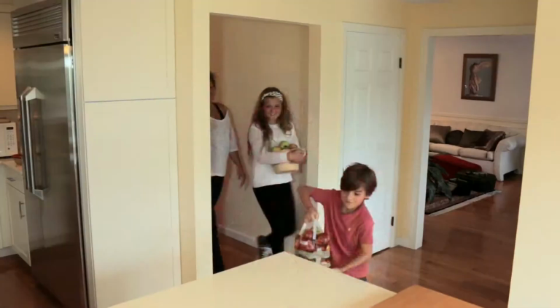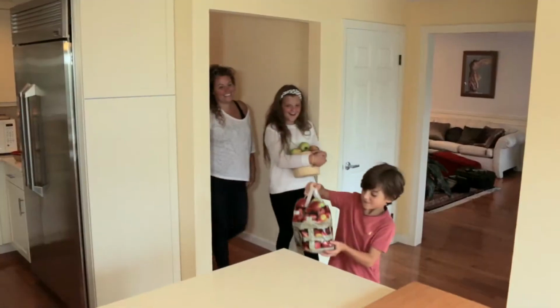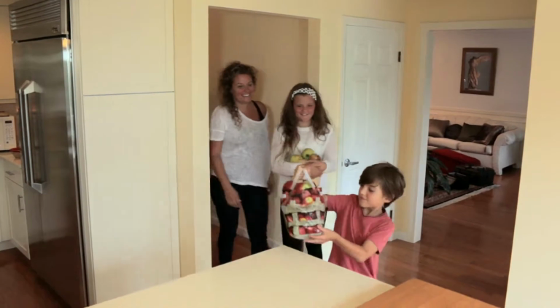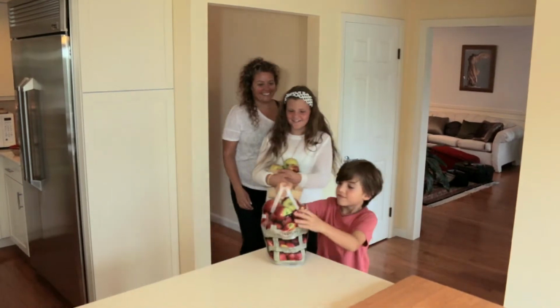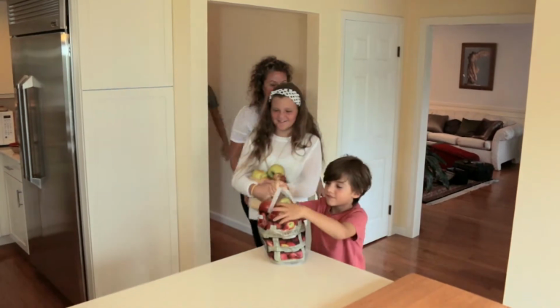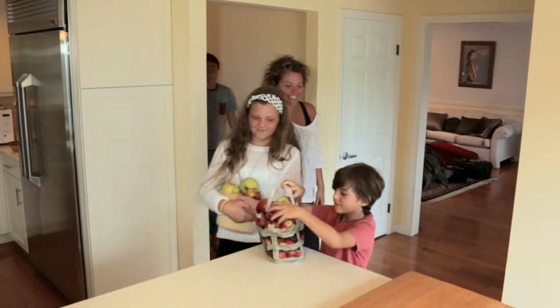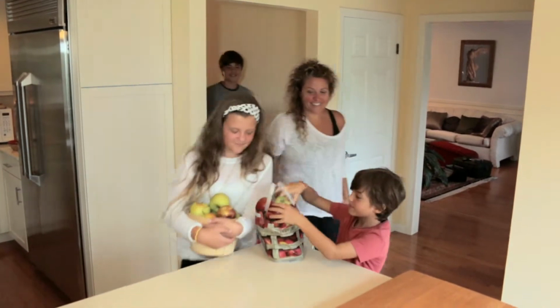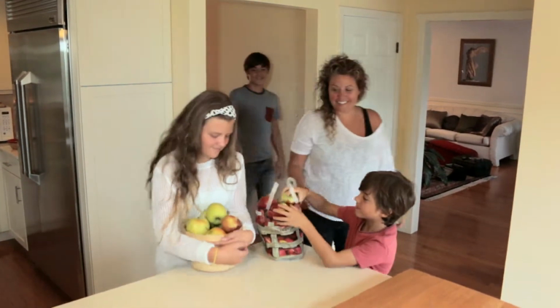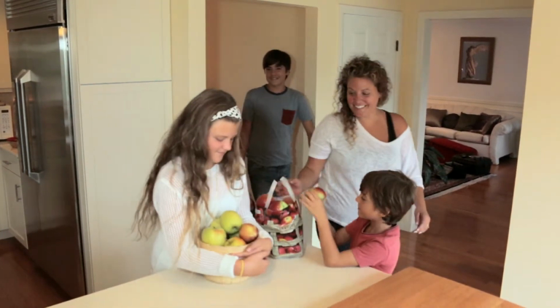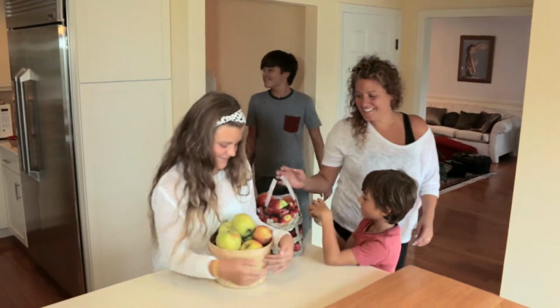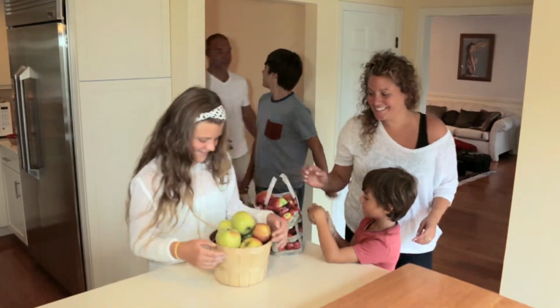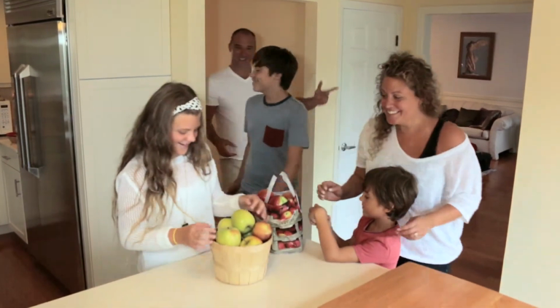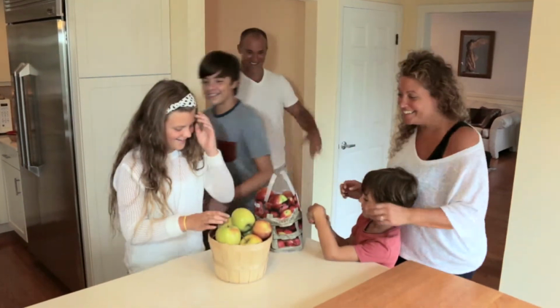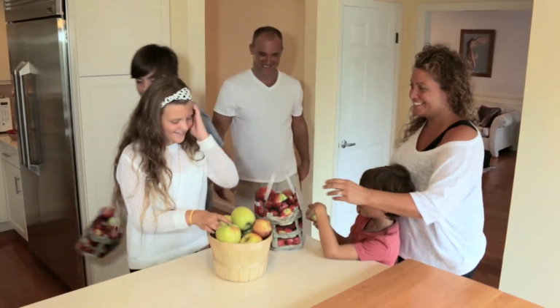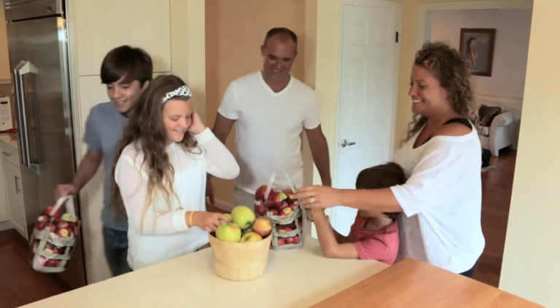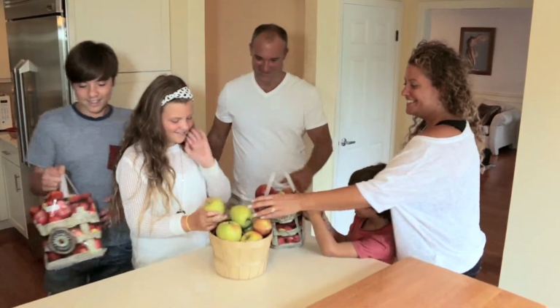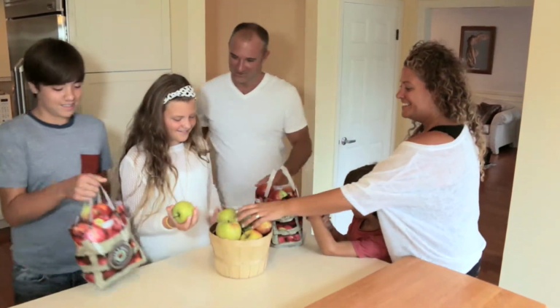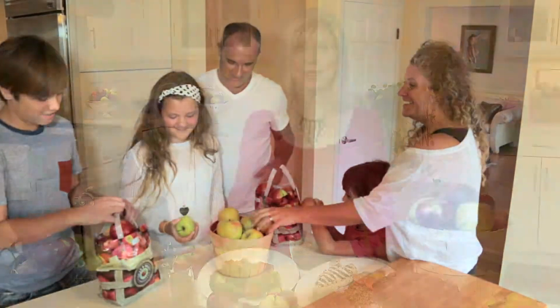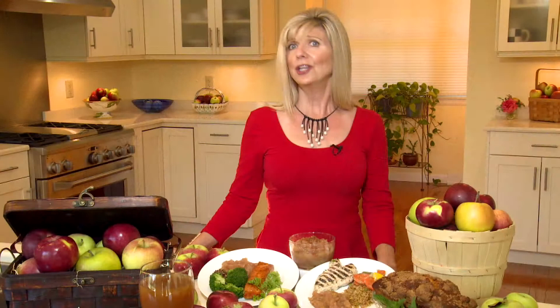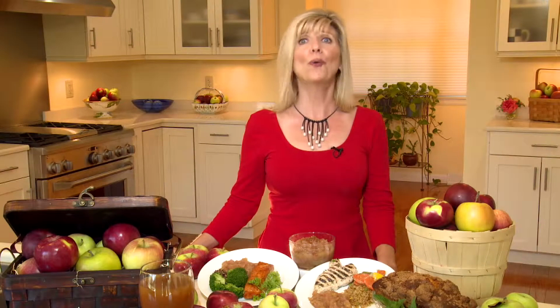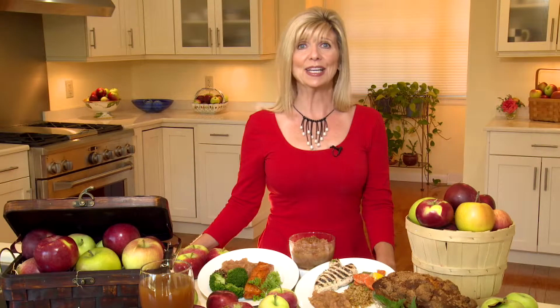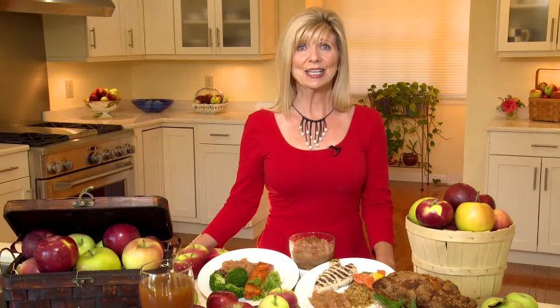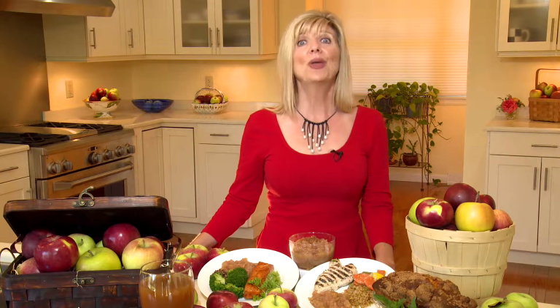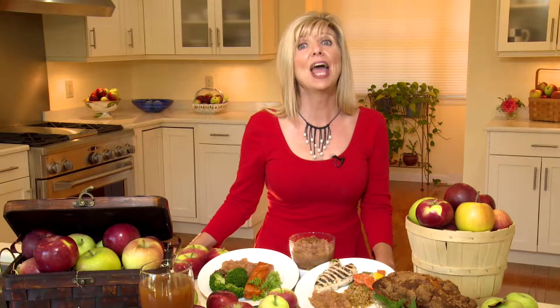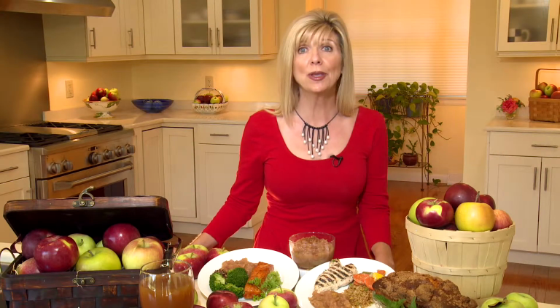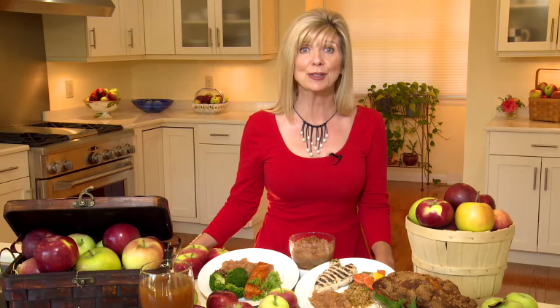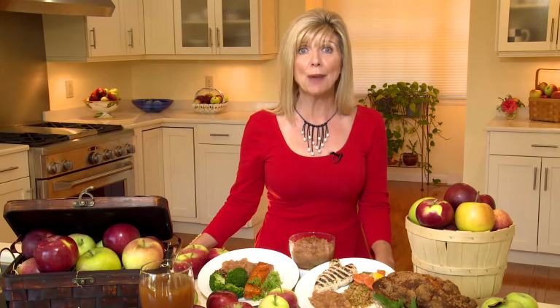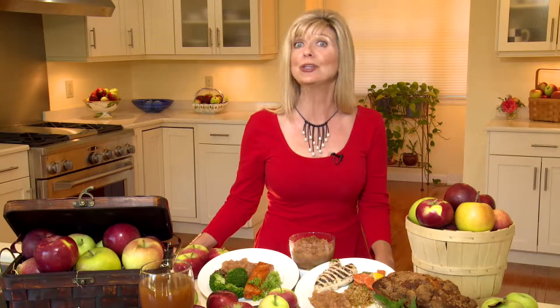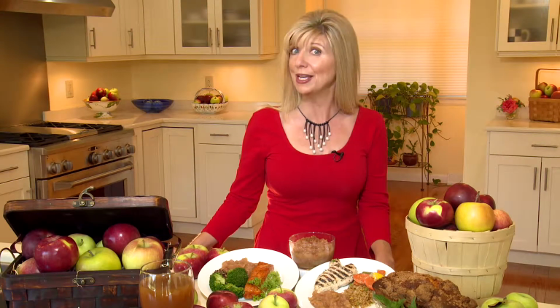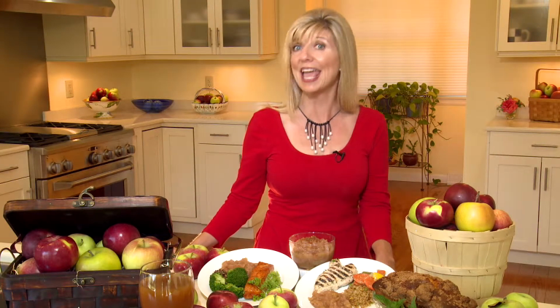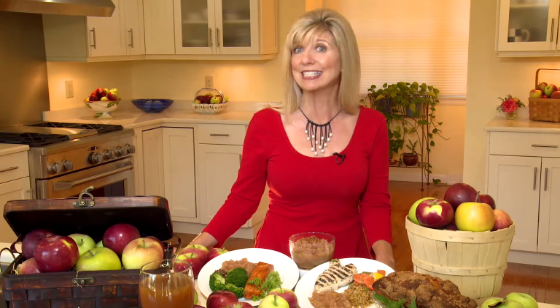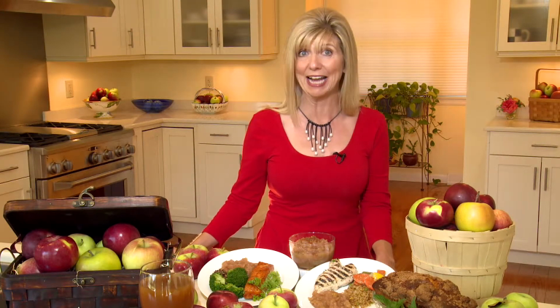If you've just come back from apple picking with the kids, you may be looking for some great apple ideas. No worries, we can help you use those apples in your meals and snacks.